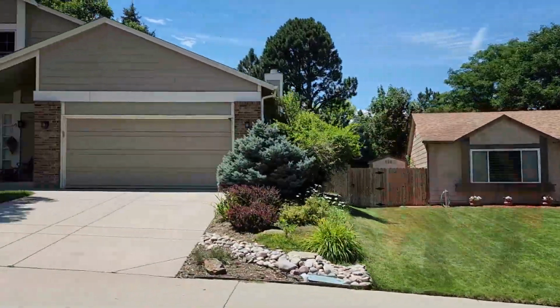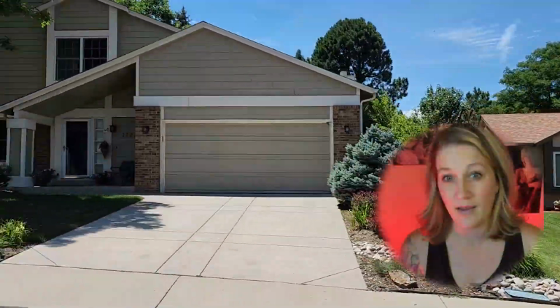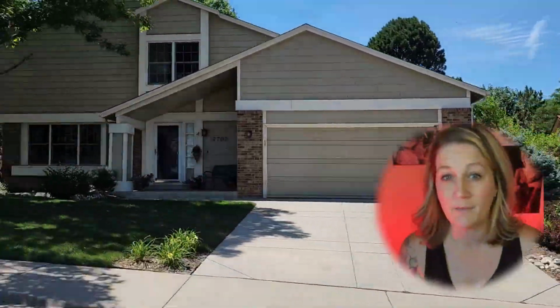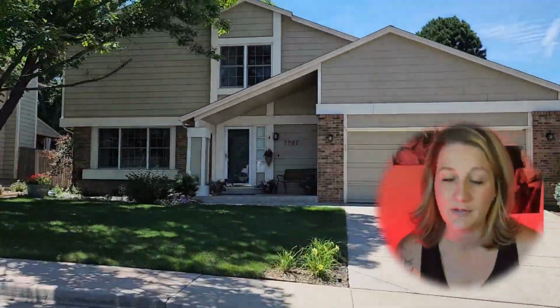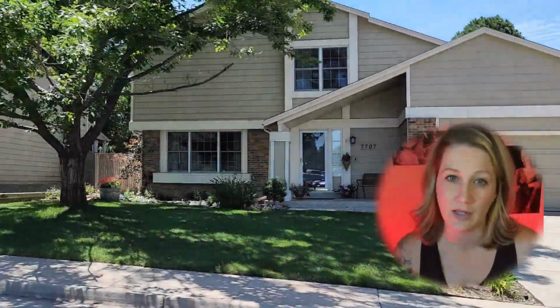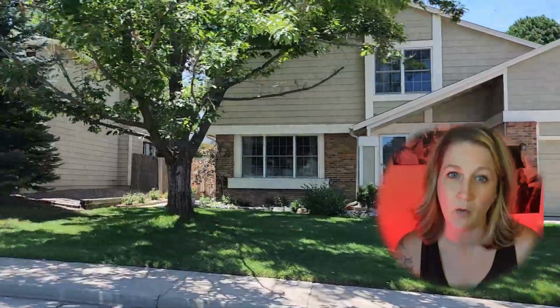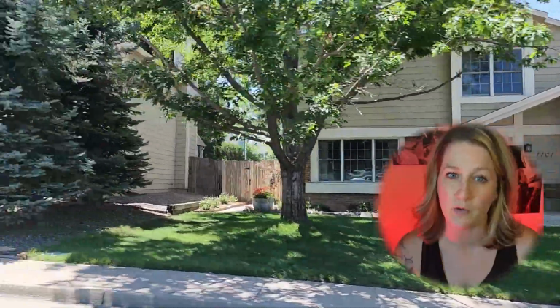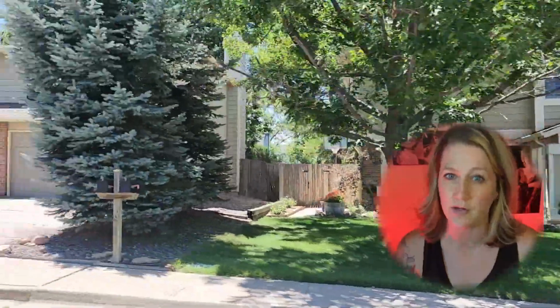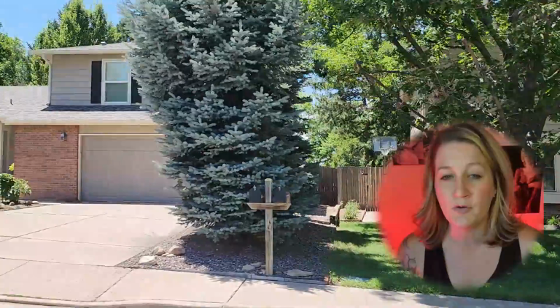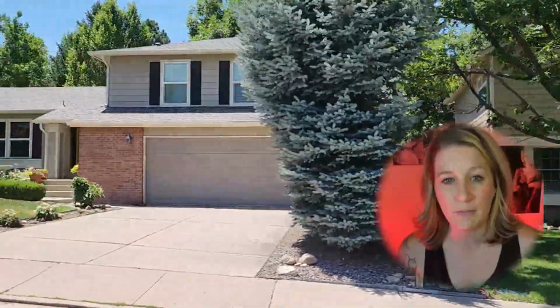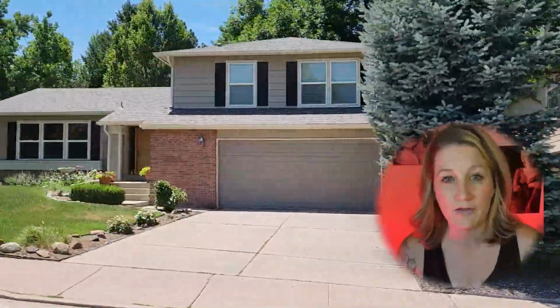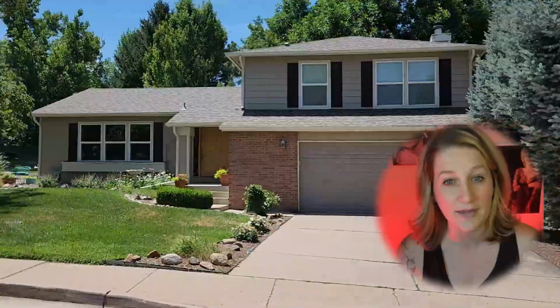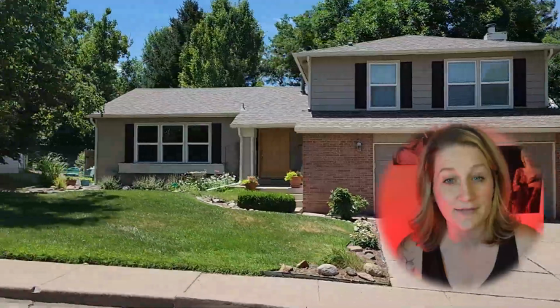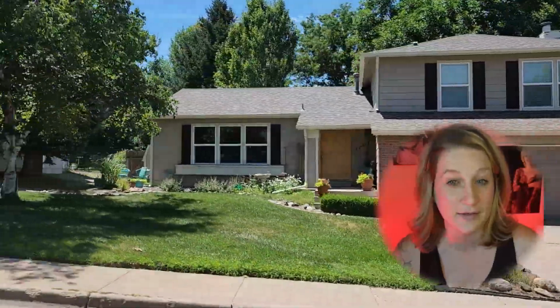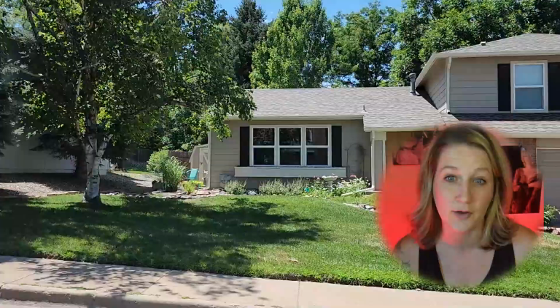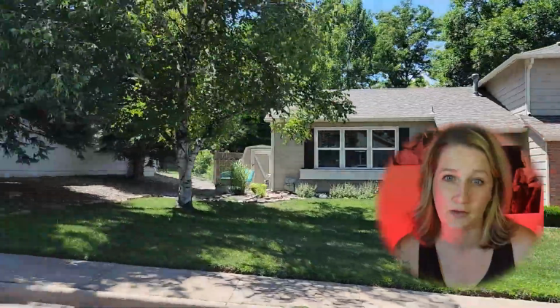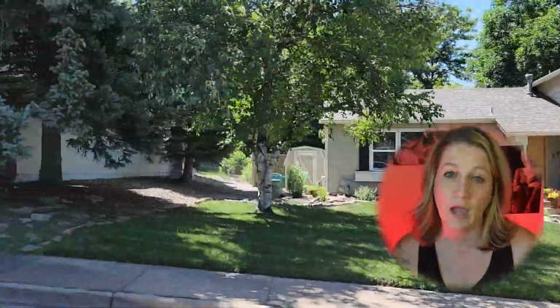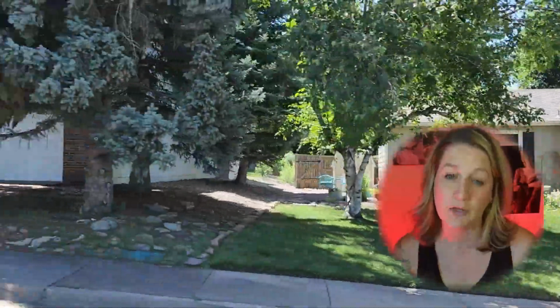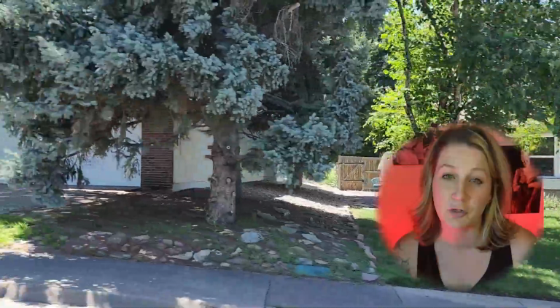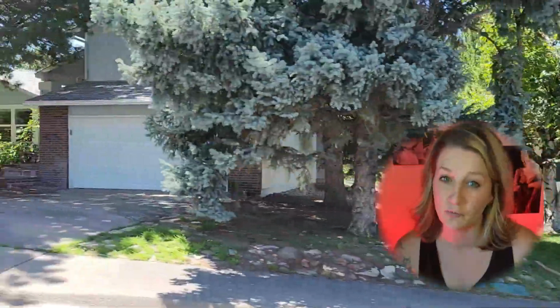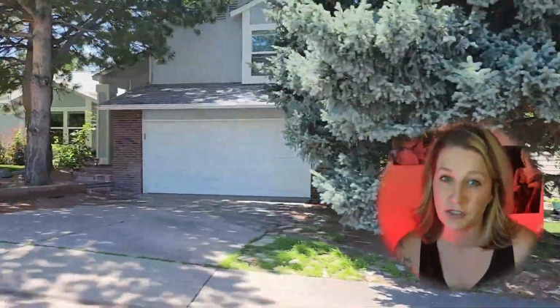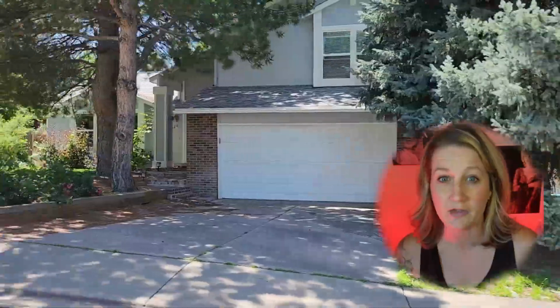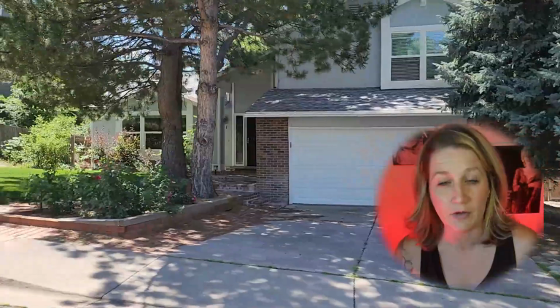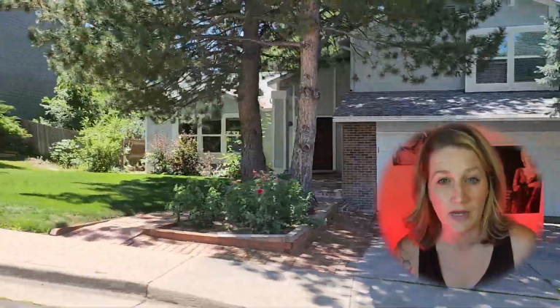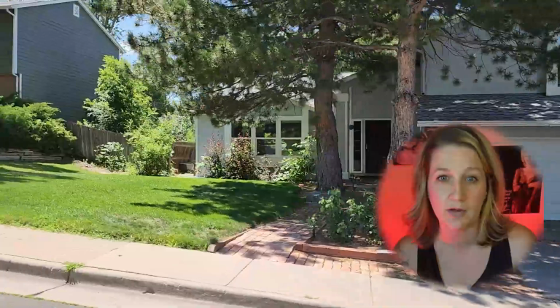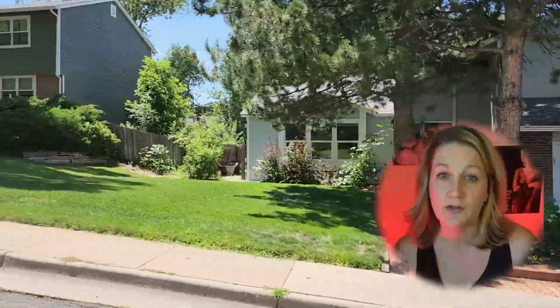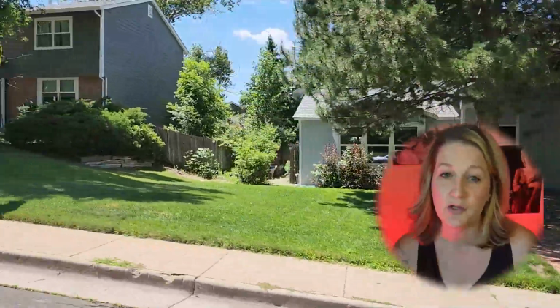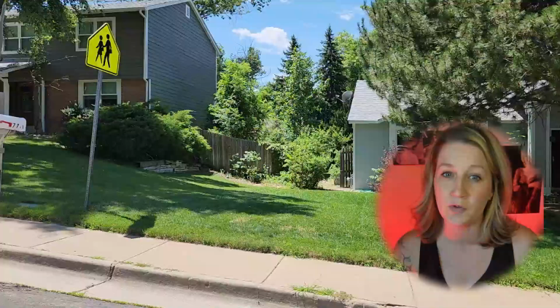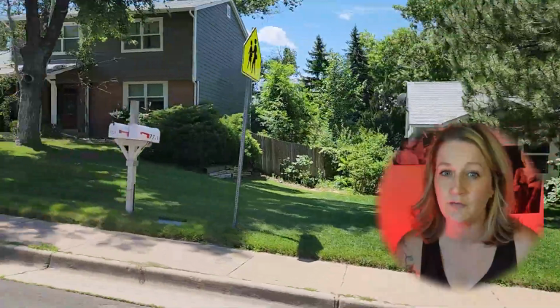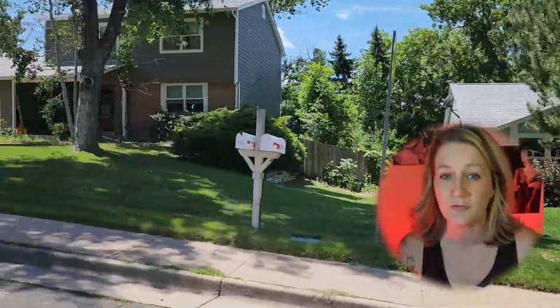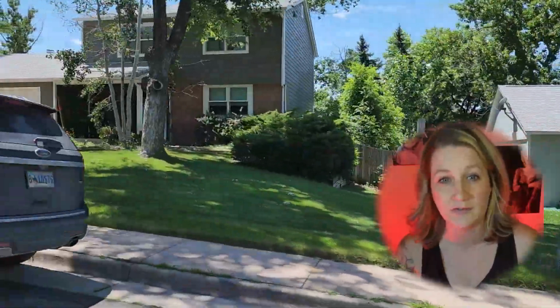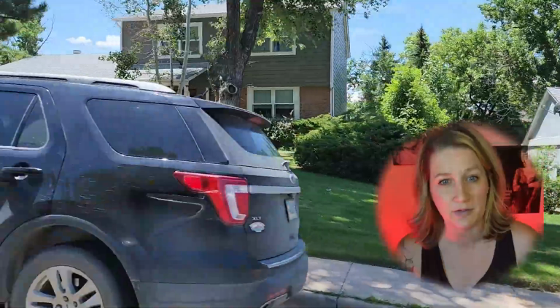Today, I'm going to be talking about Willow Creek, a beautiful neighborhood located in Centennial, Colorado. I will be showing you drone footage and driving around the neighborhood so you can truly get a feel for this community.